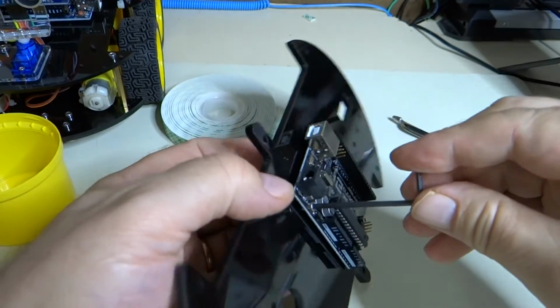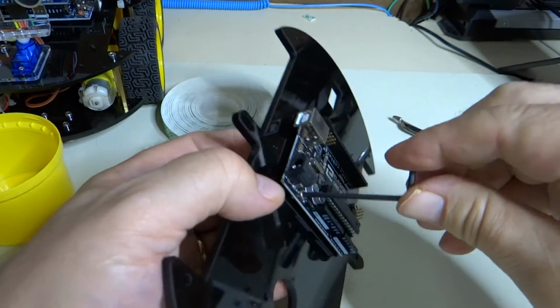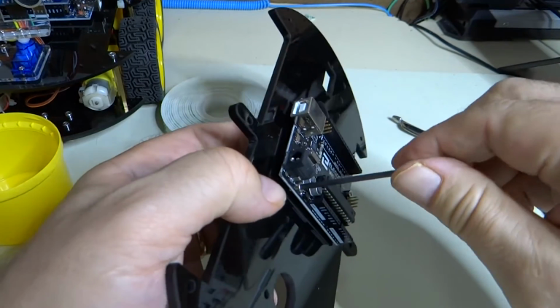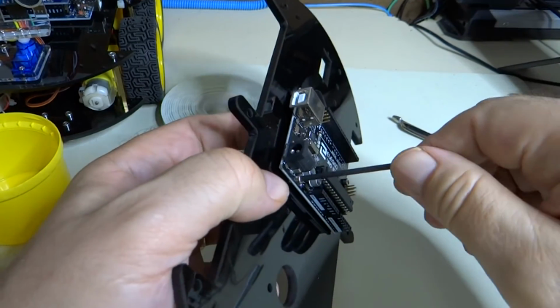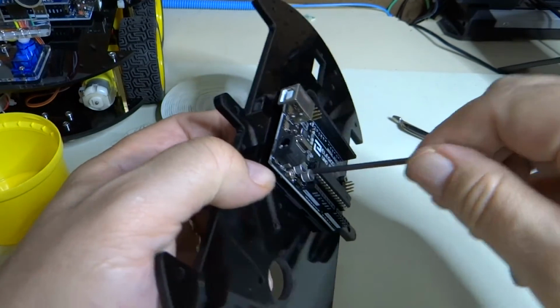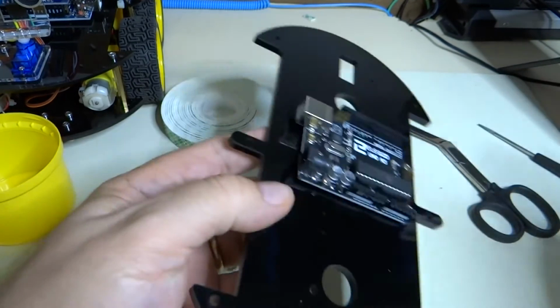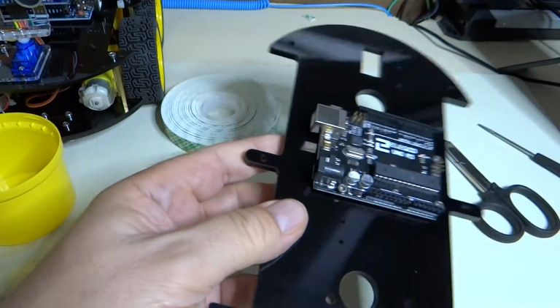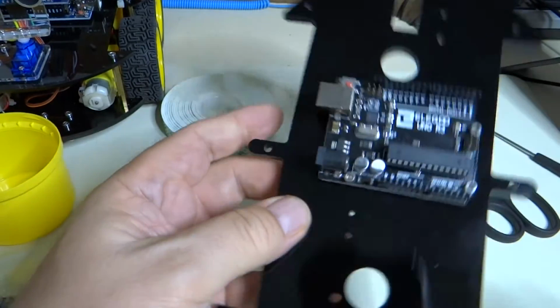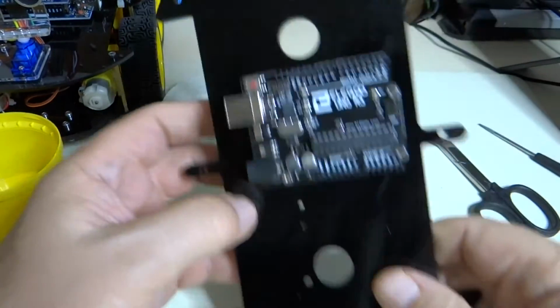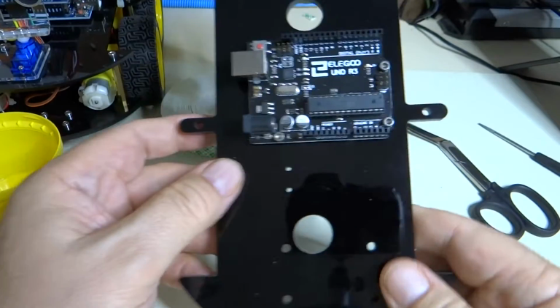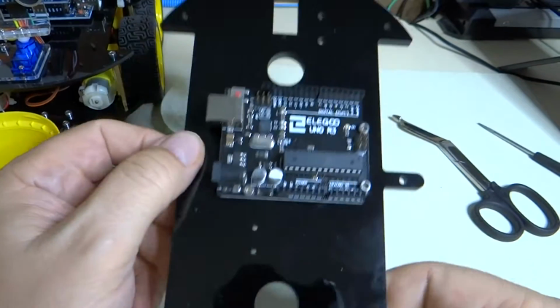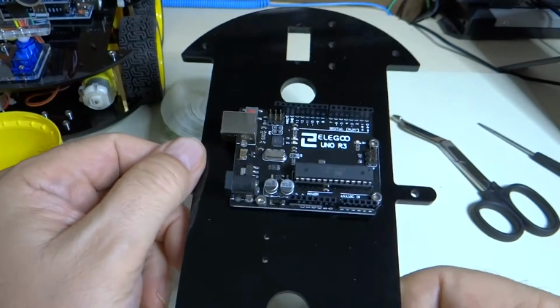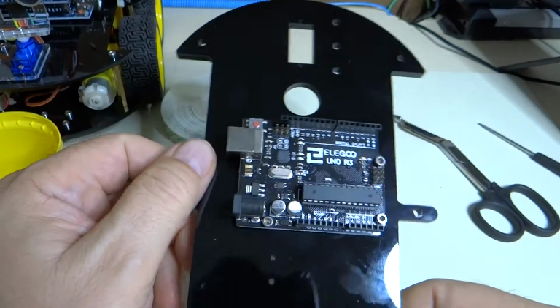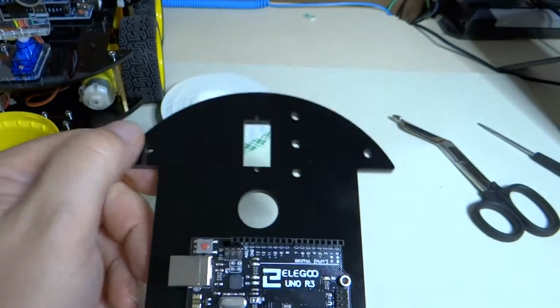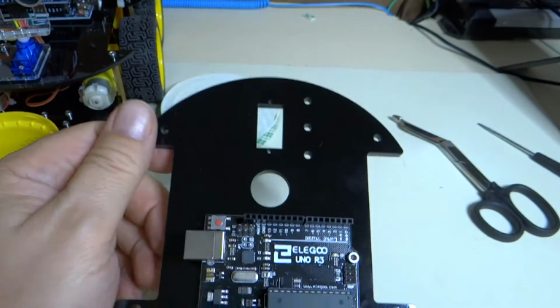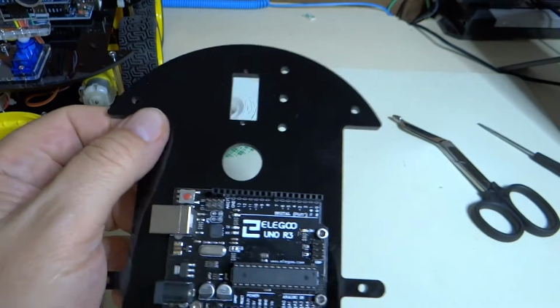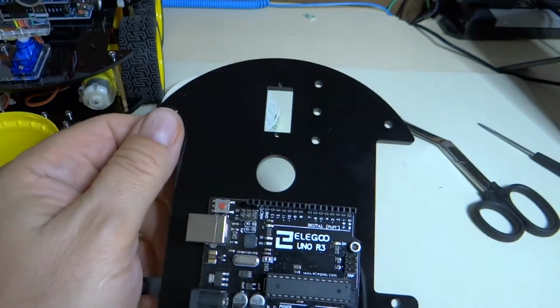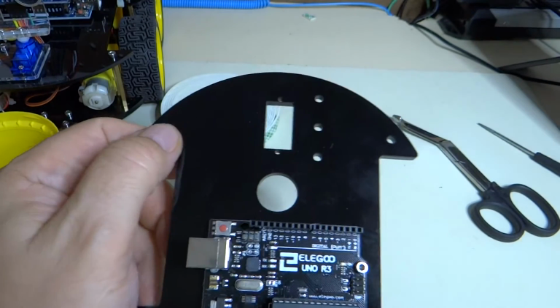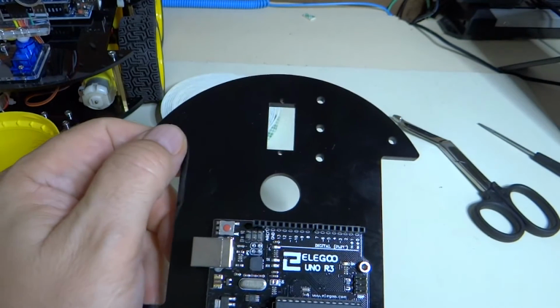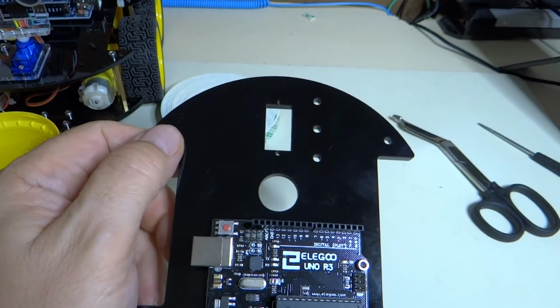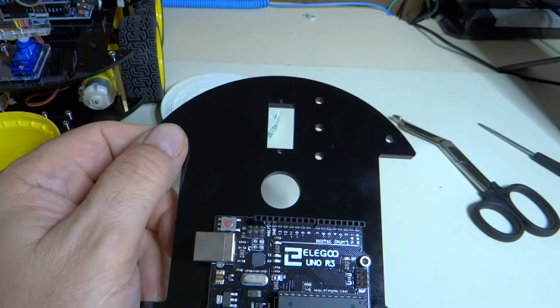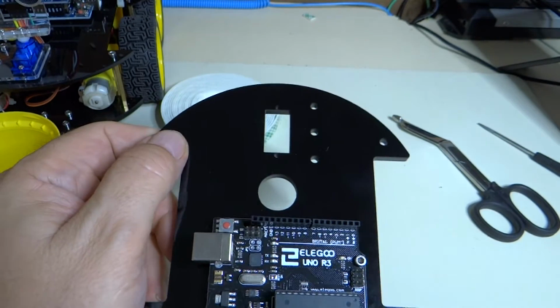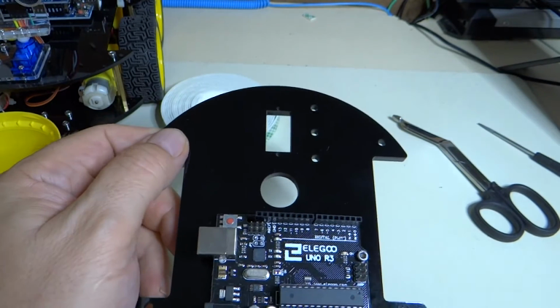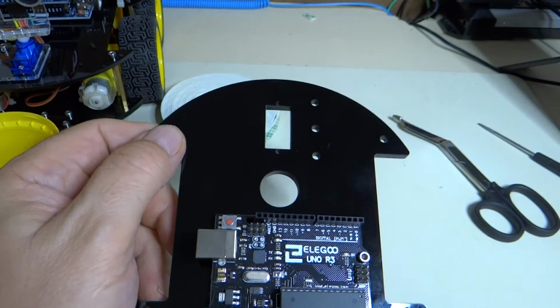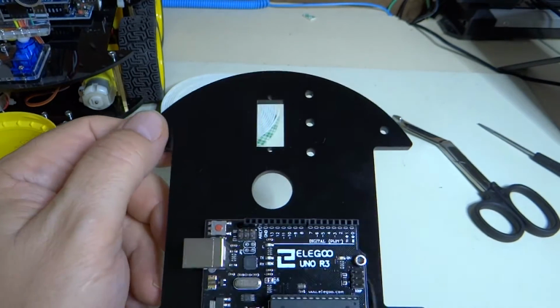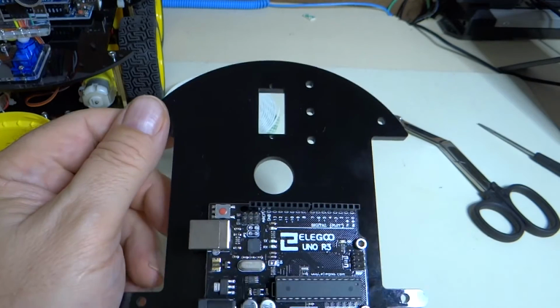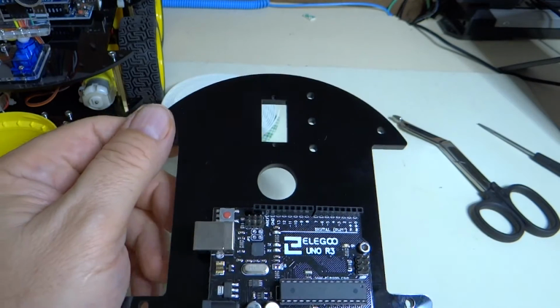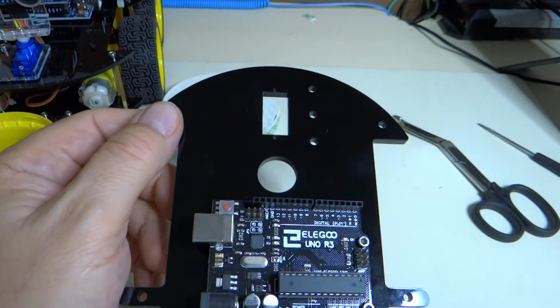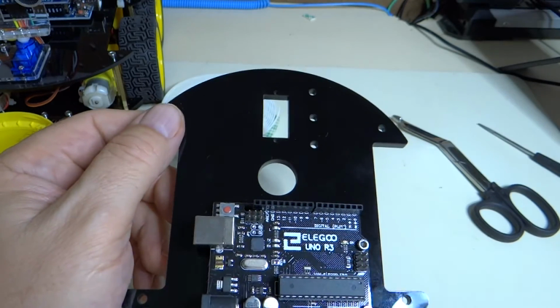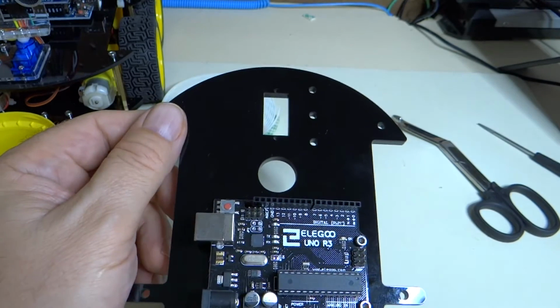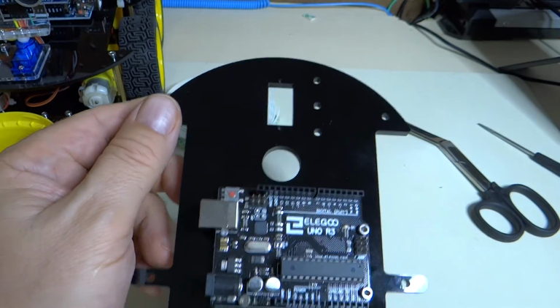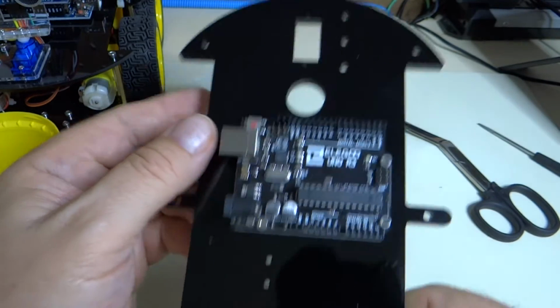All right, there we go. No cracking. Got the orientation correct. It's on the top side of the board and we're good to go.